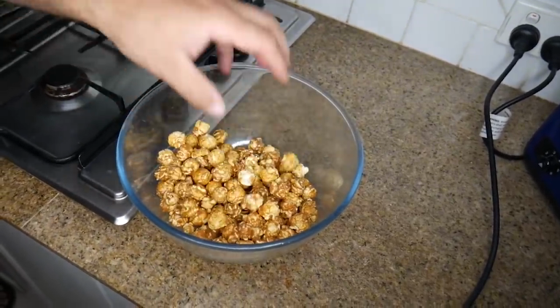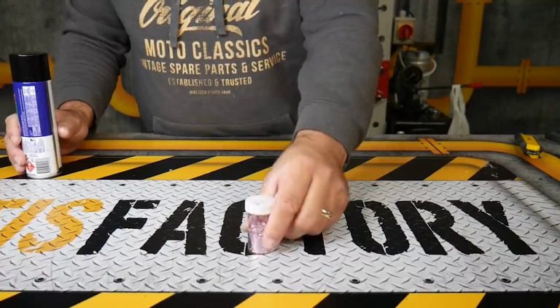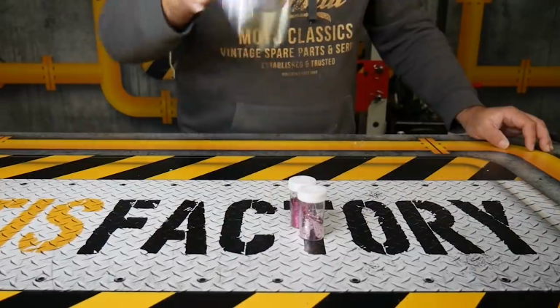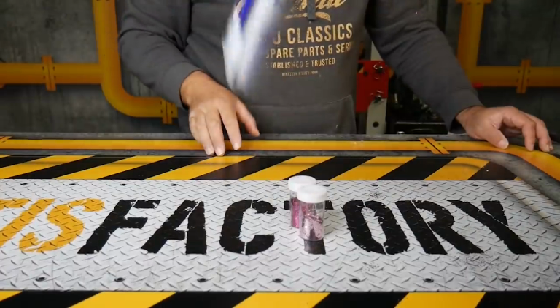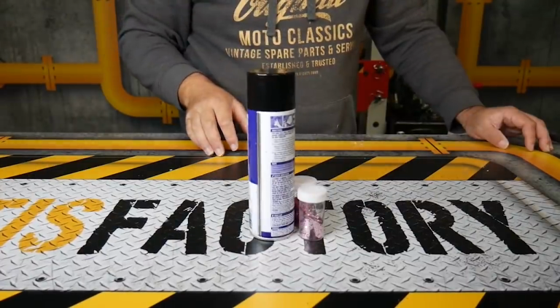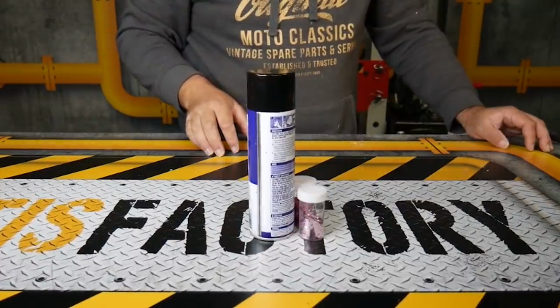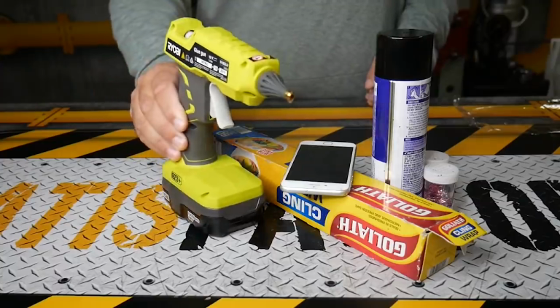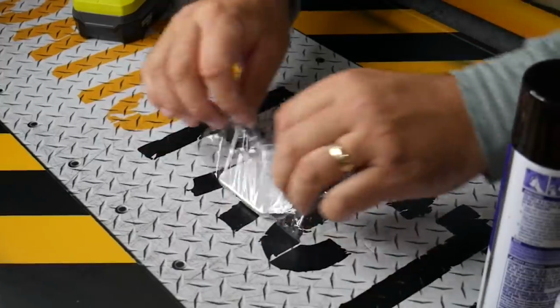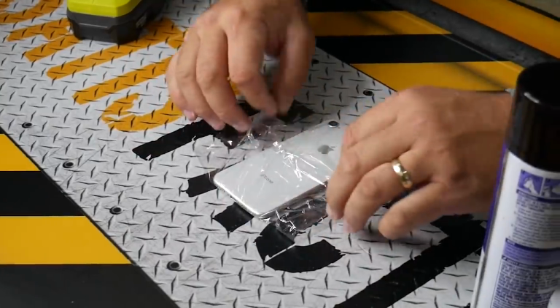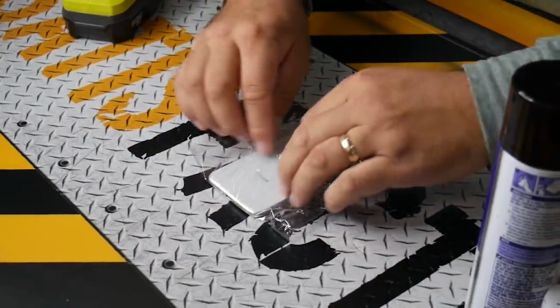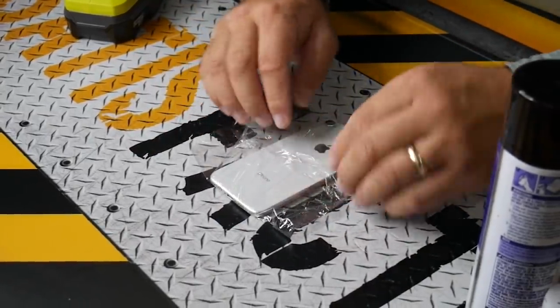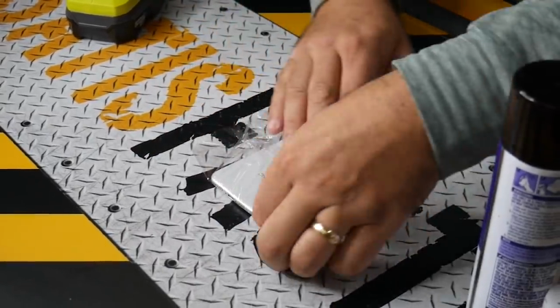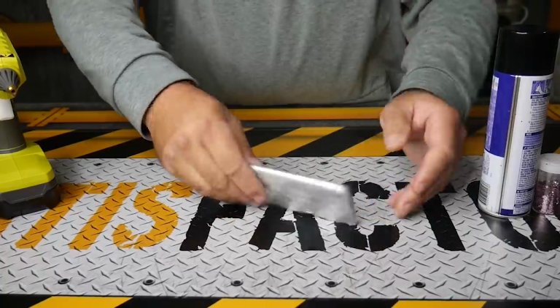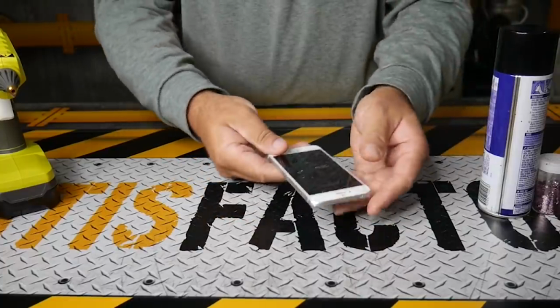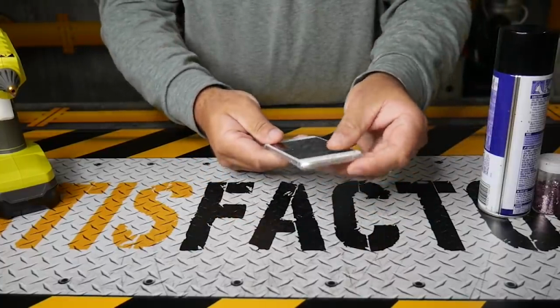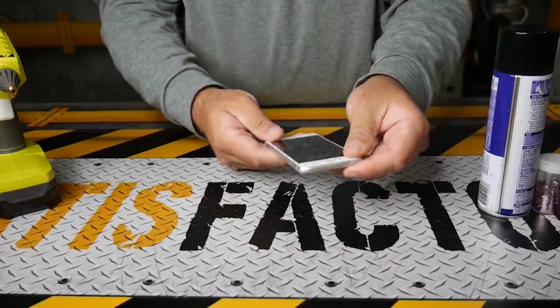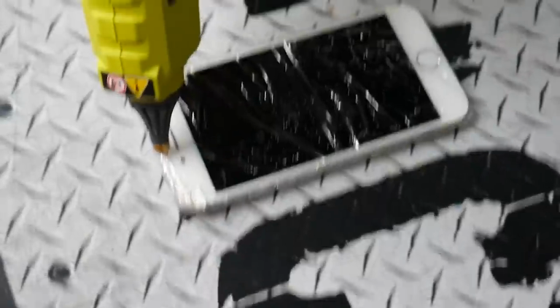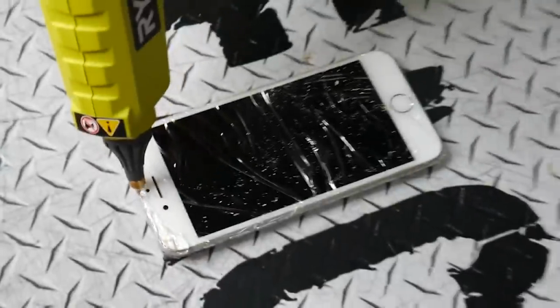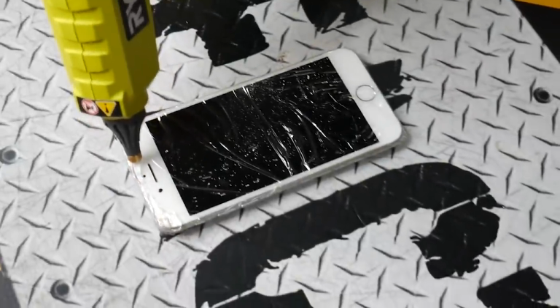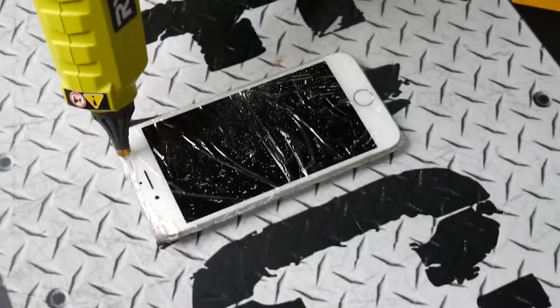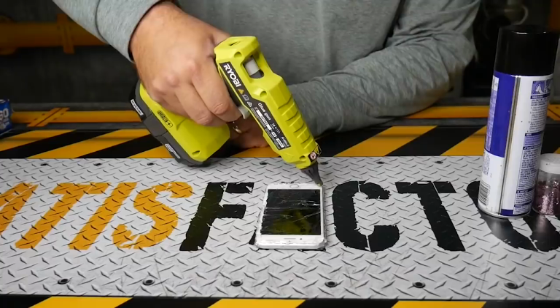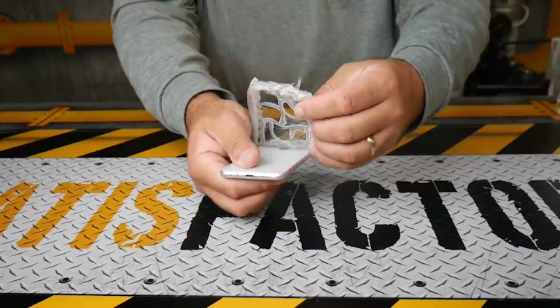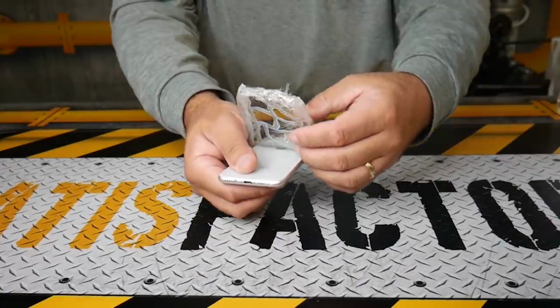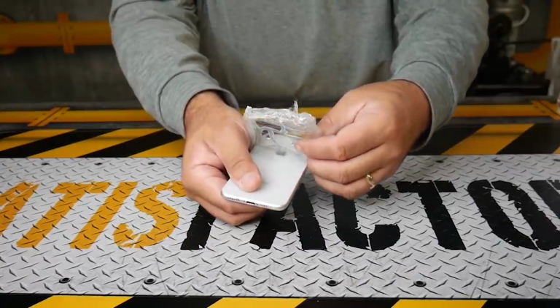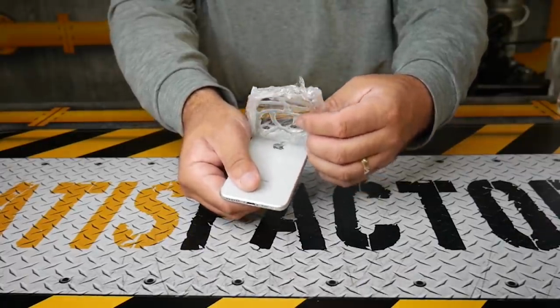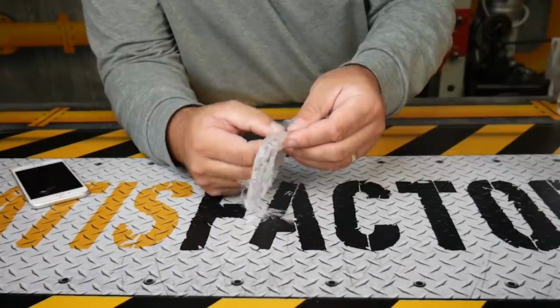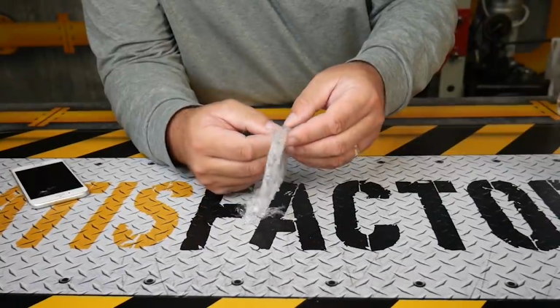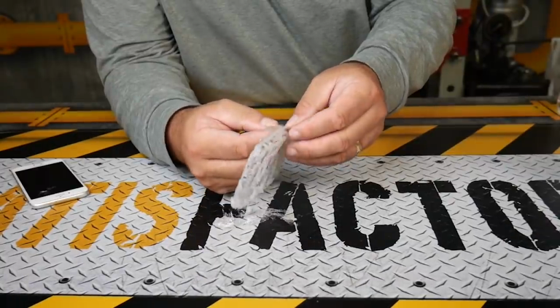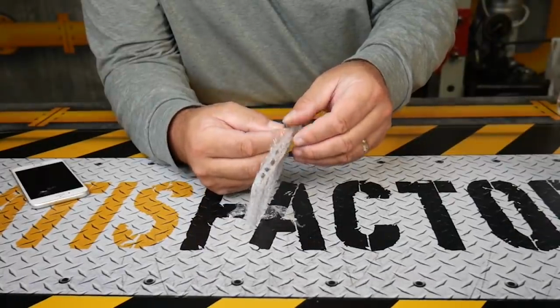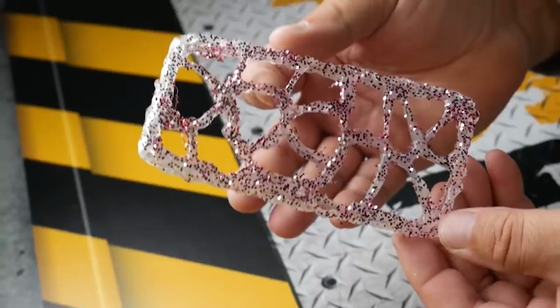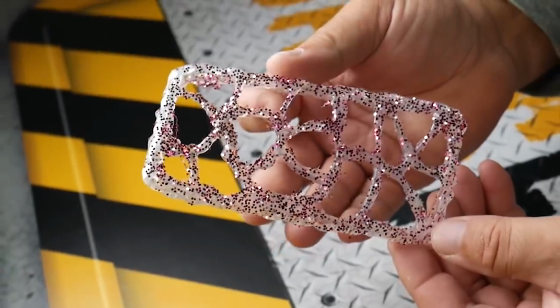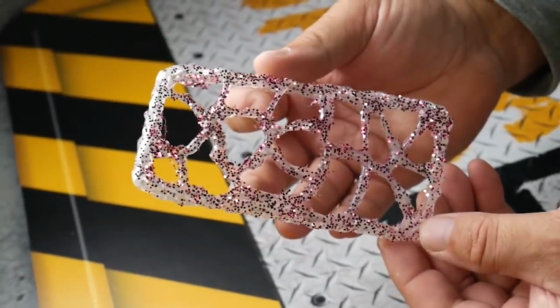We made our own custom glittery hot glue phone case. We wrapped it up with hot glue all around the wrap, and when you take it out of the plastic, it makes this really cool phone case.